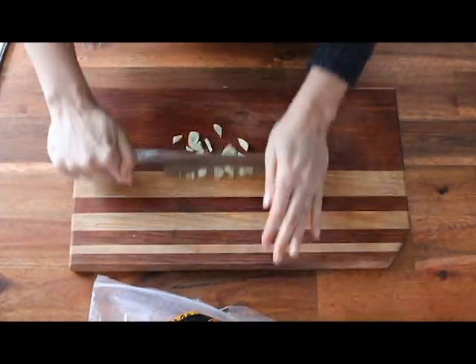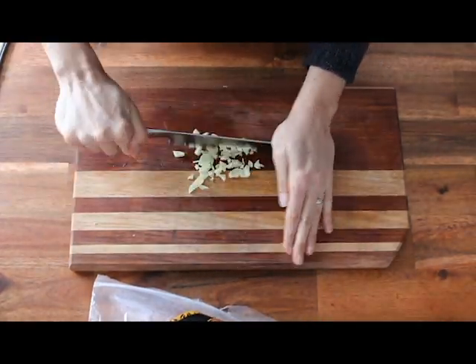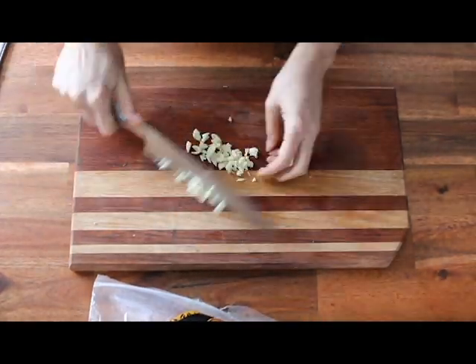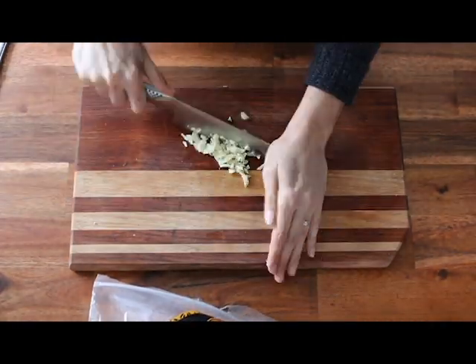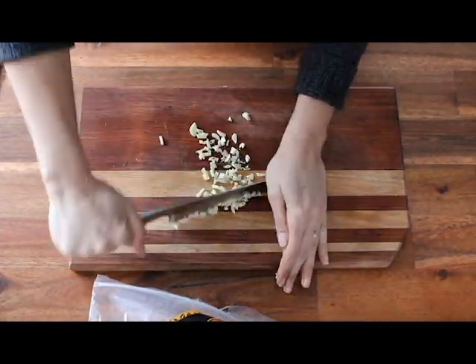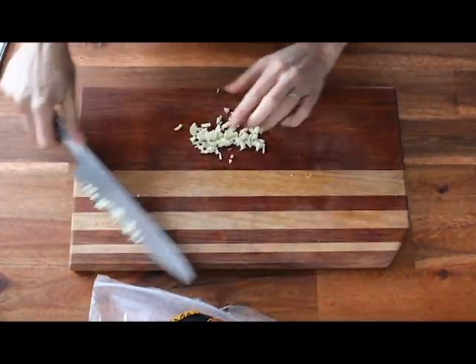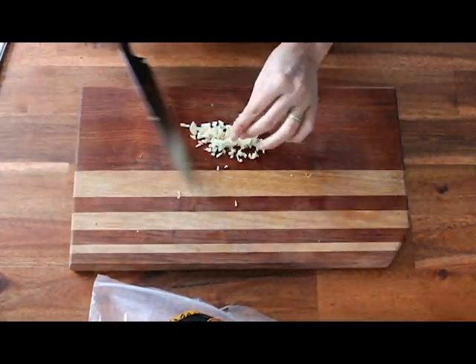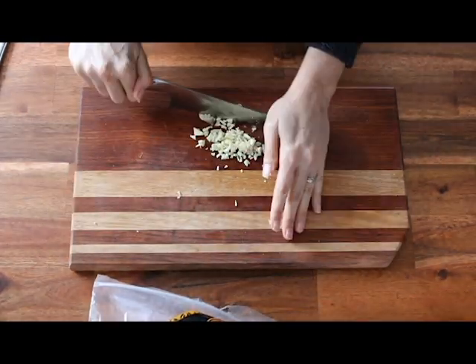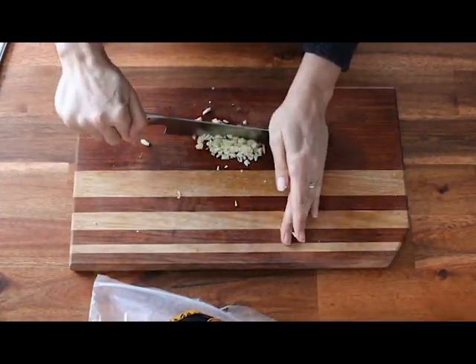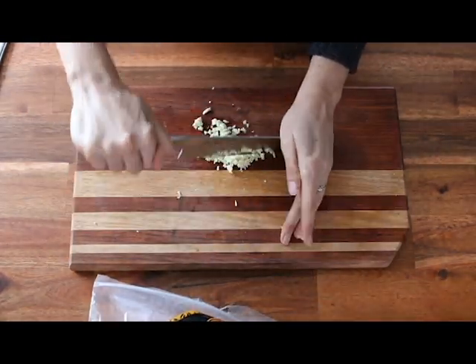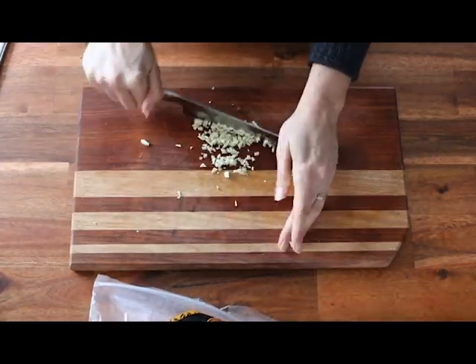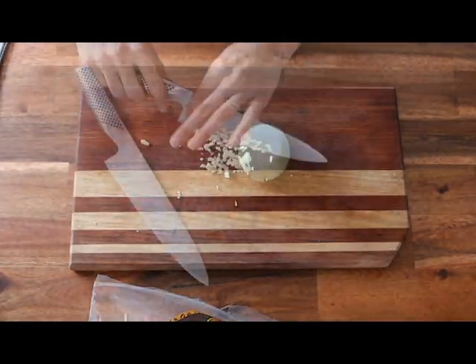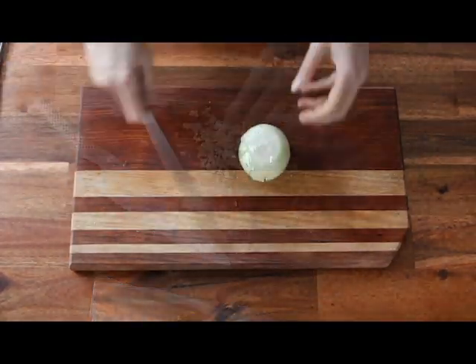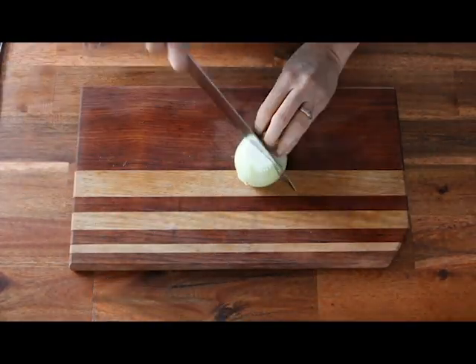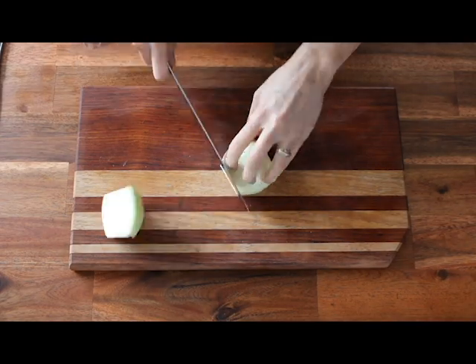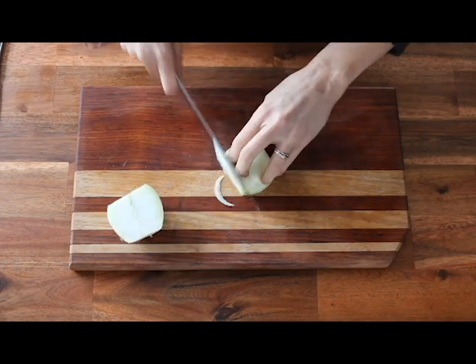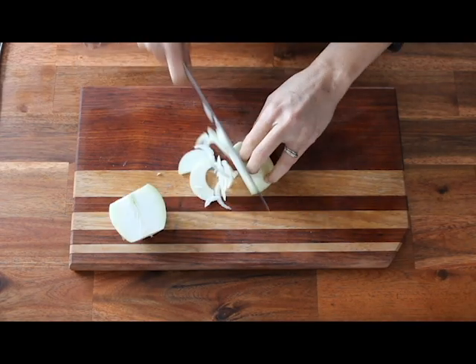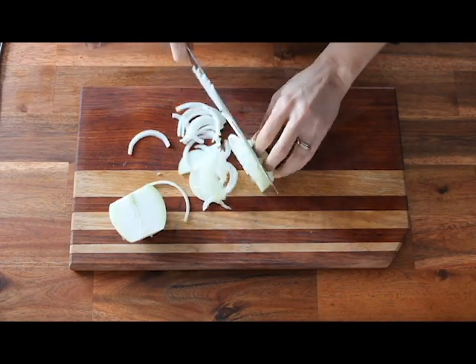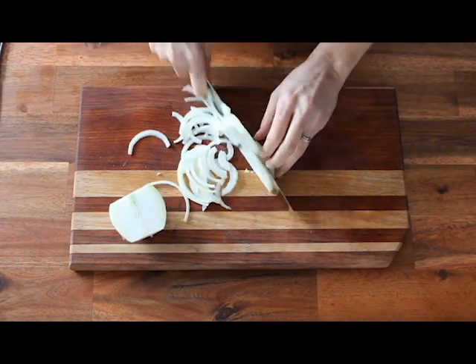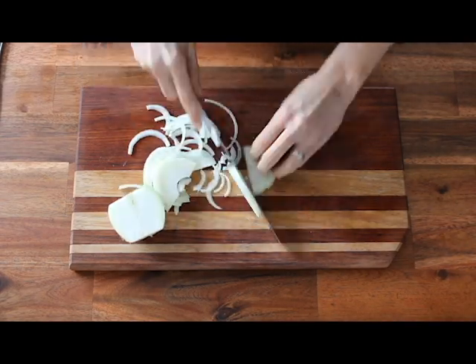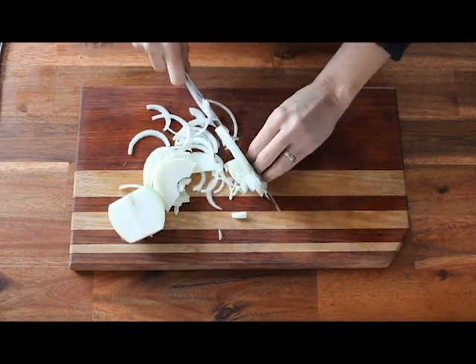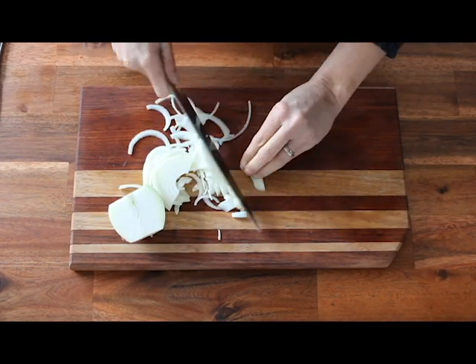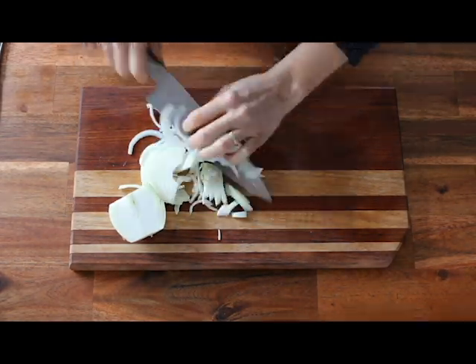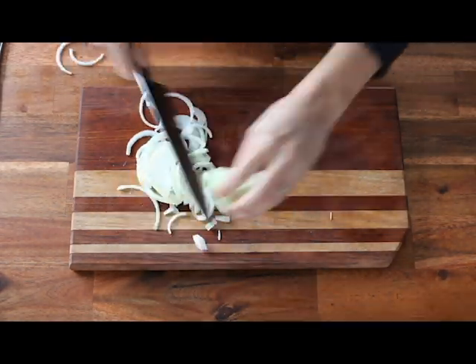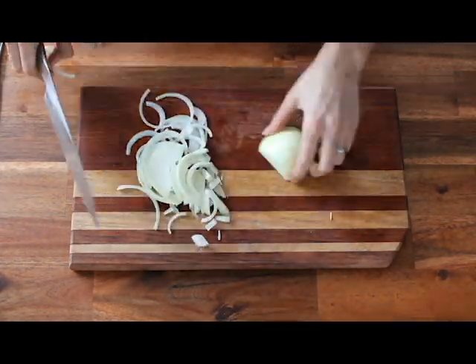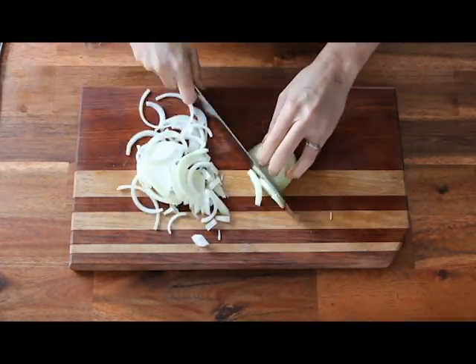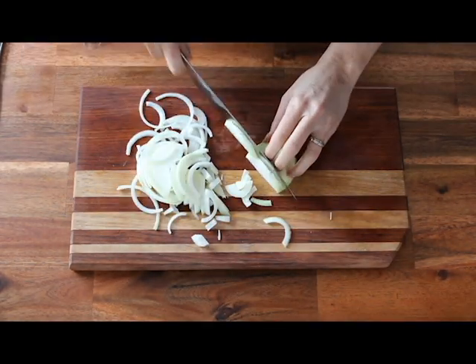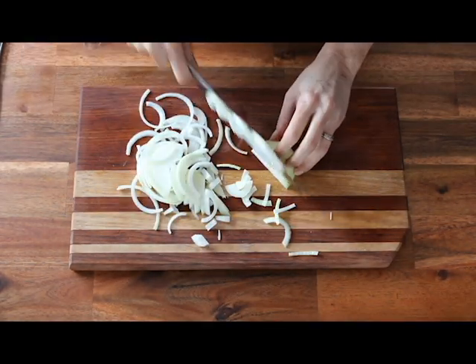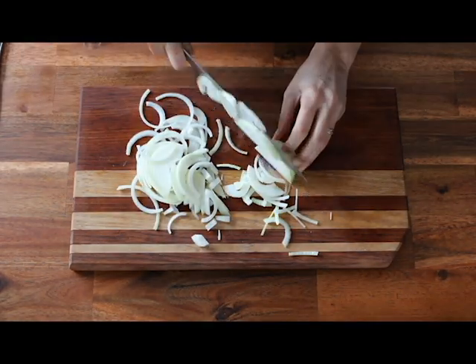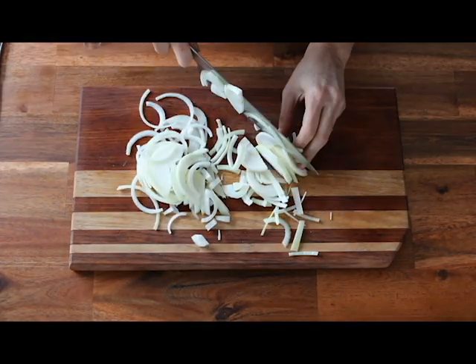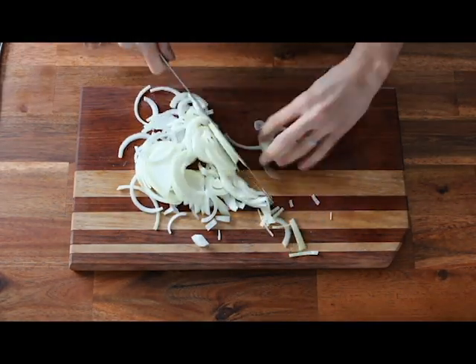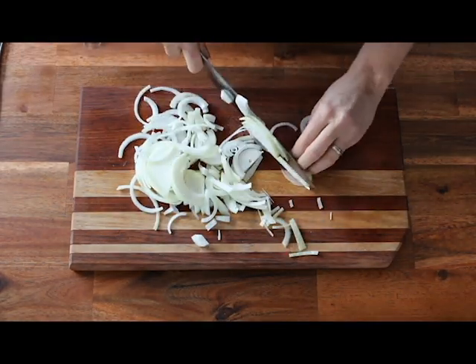First you need to take two cloves of garlic and cut them really fine. Next, chop an onion.